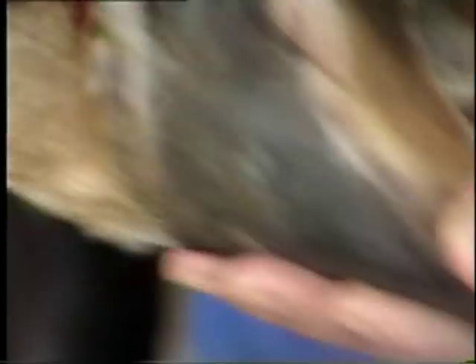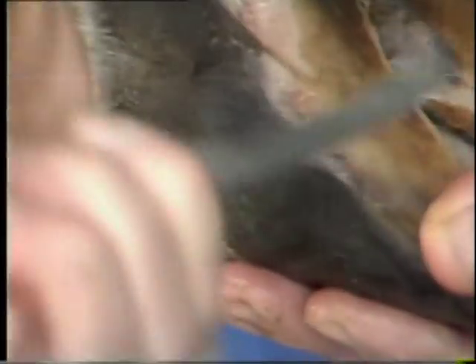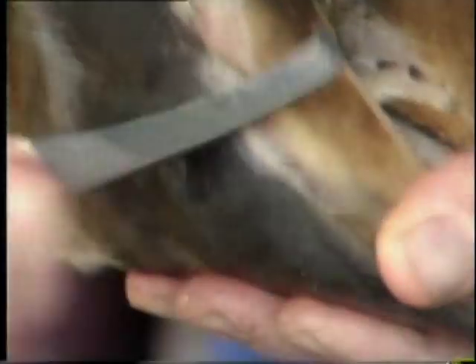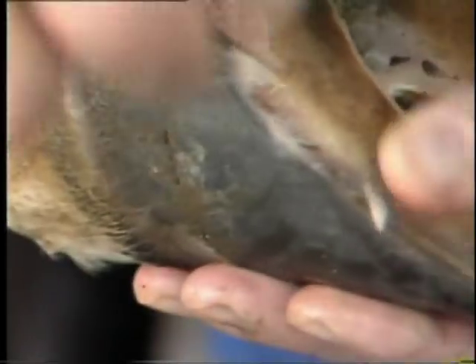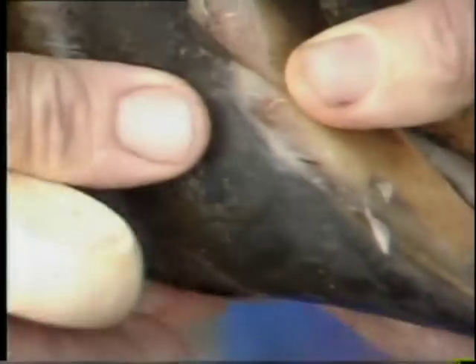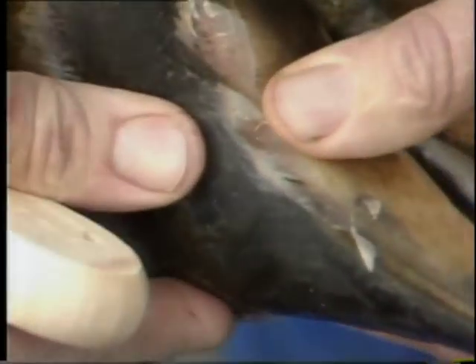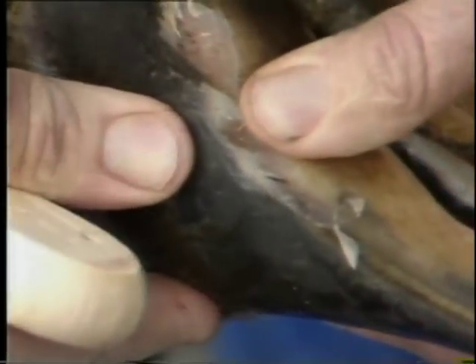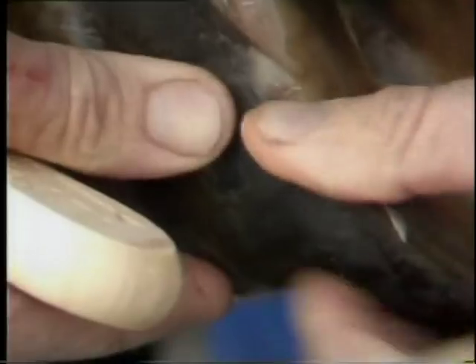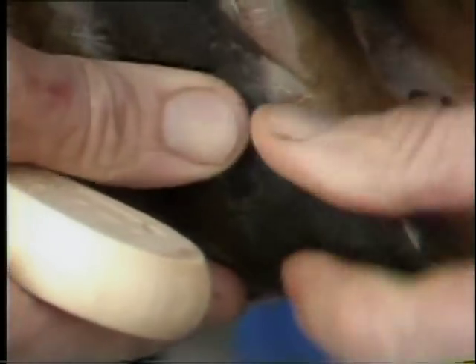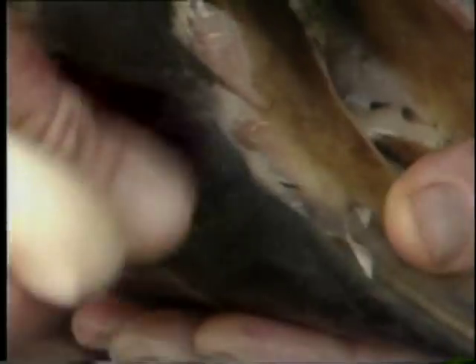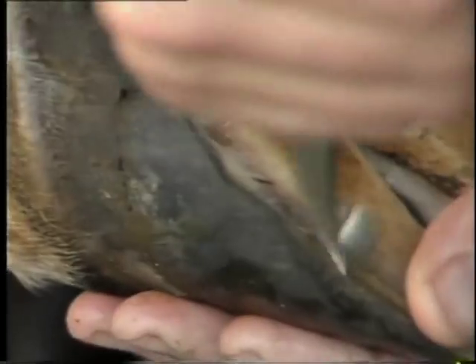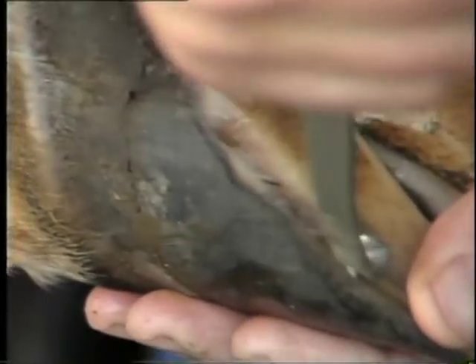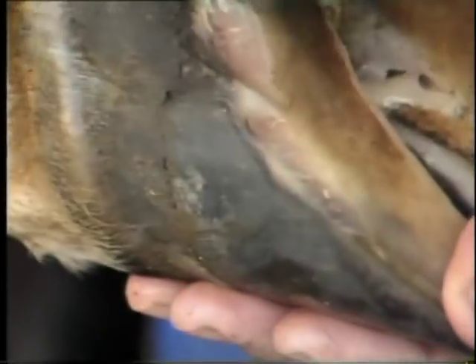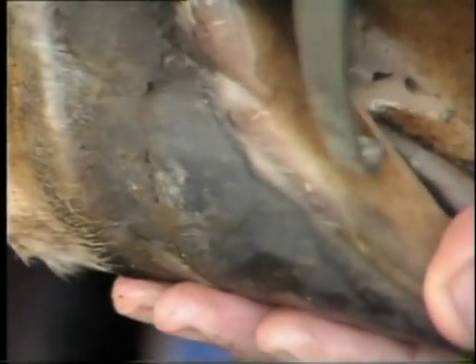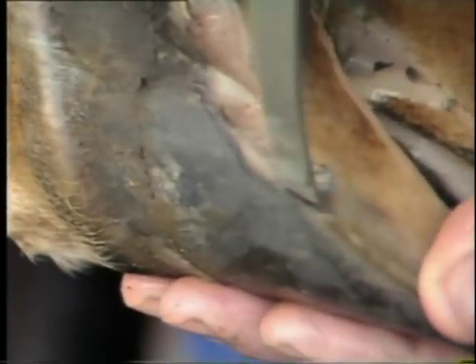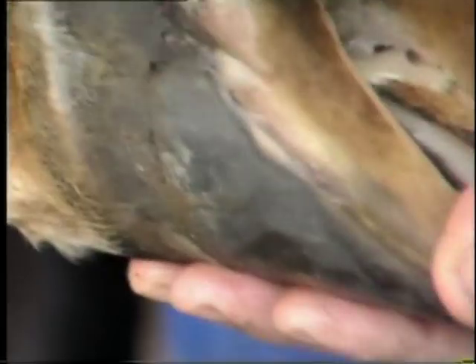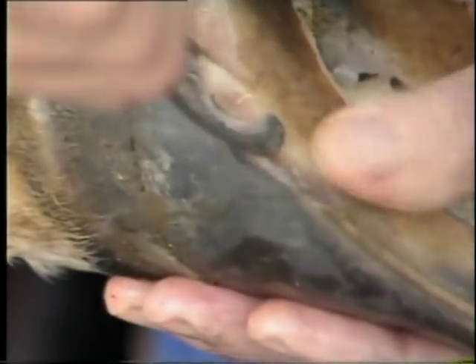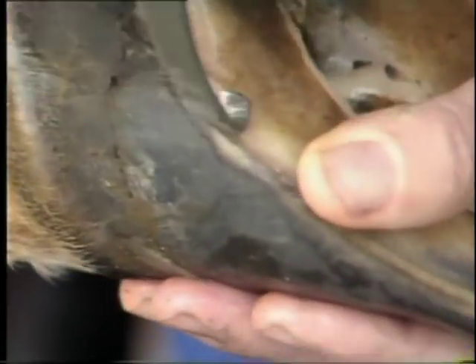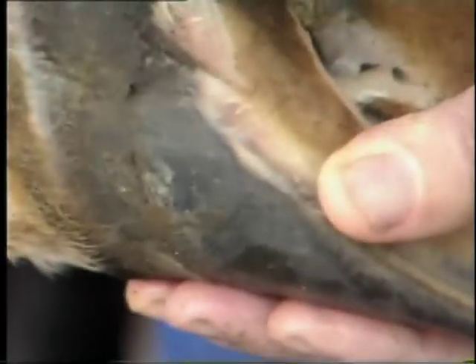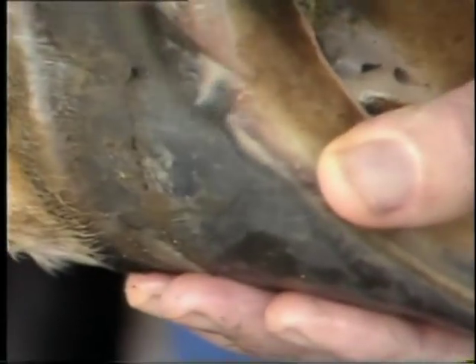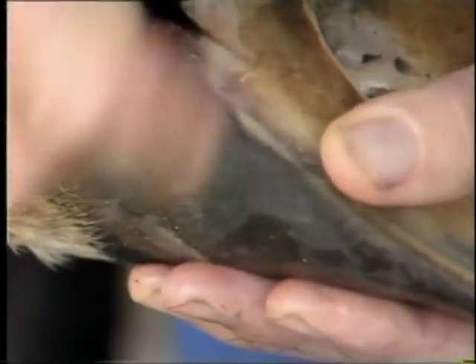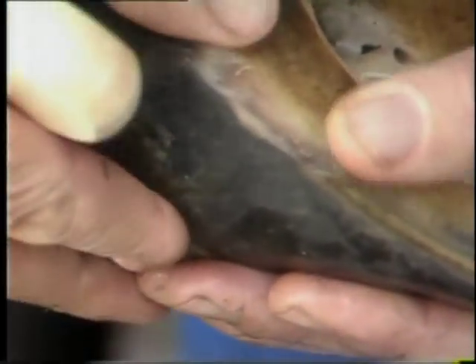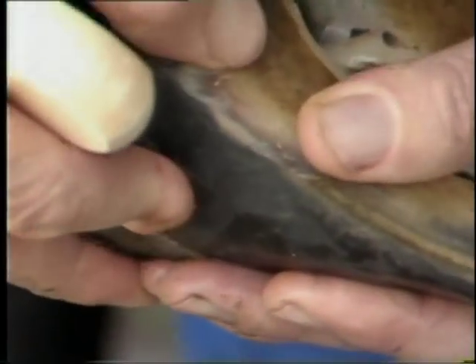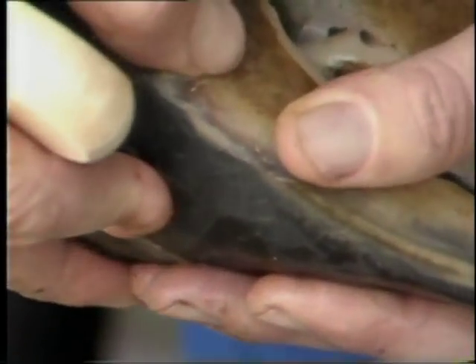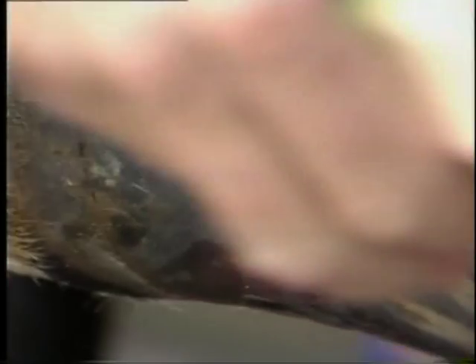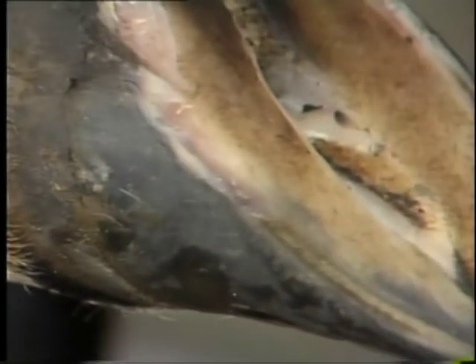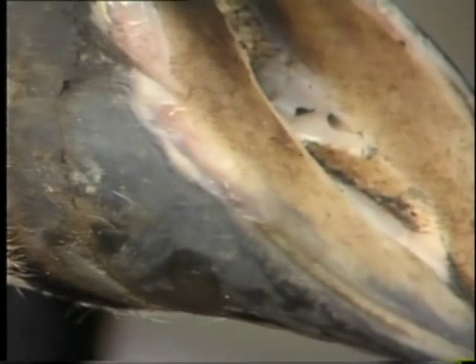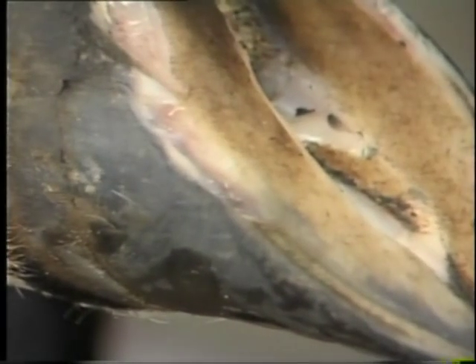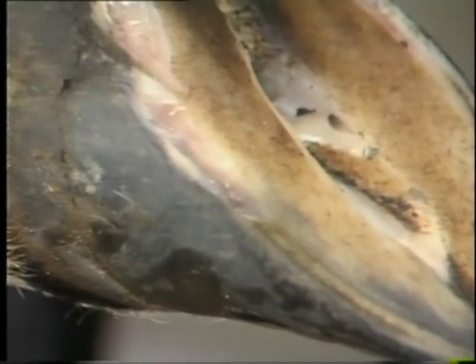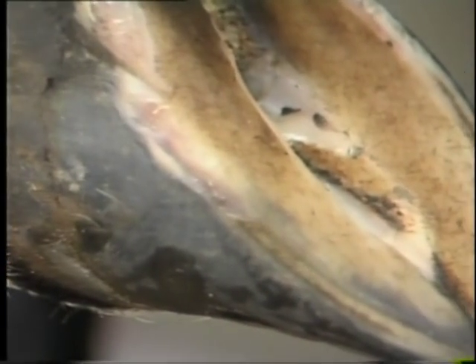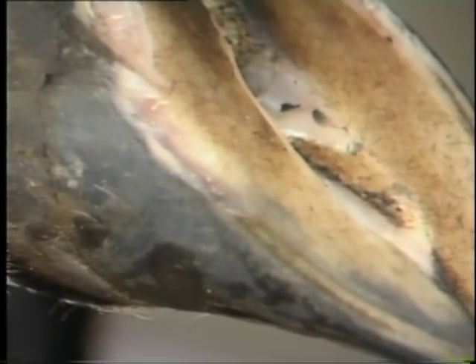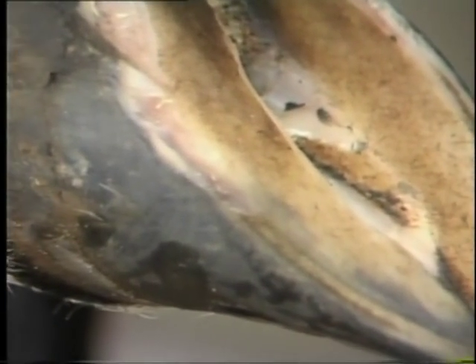If squeezing the claw with hands or with hoof testing pliers produces some fluid, then you must explore the source of this fluid, even if it is quite deep. A search knife is essential for this task.